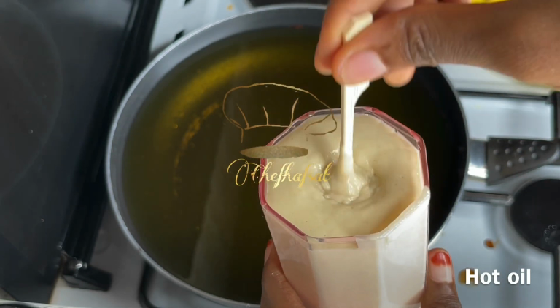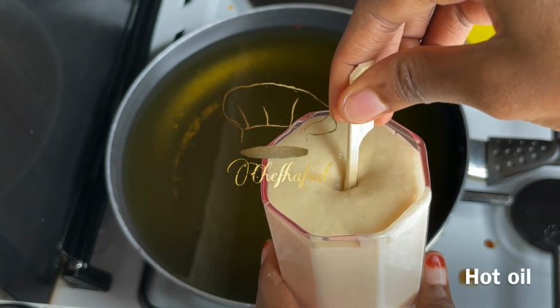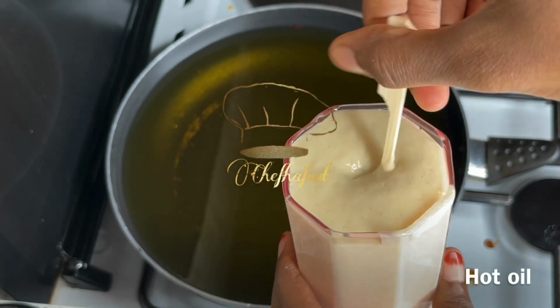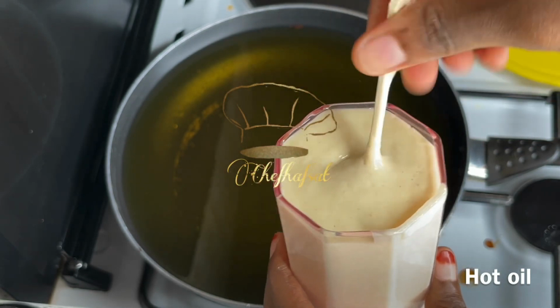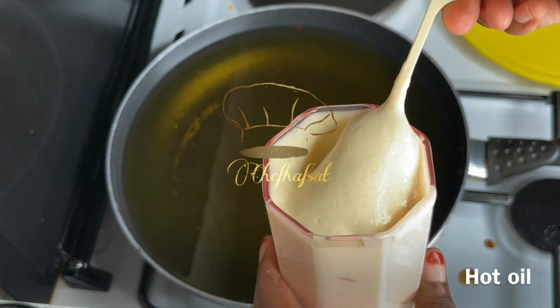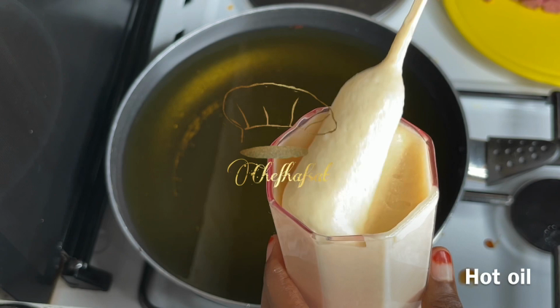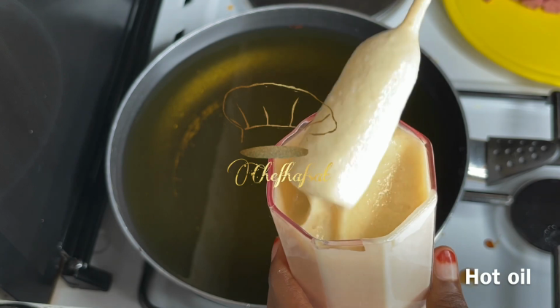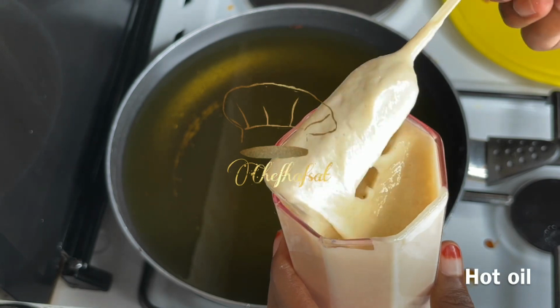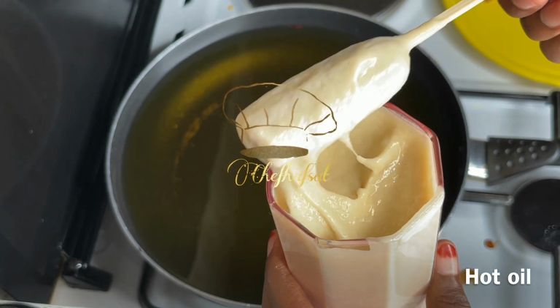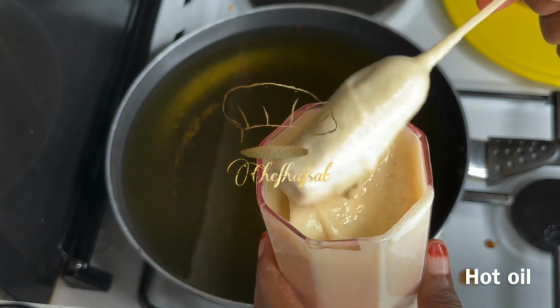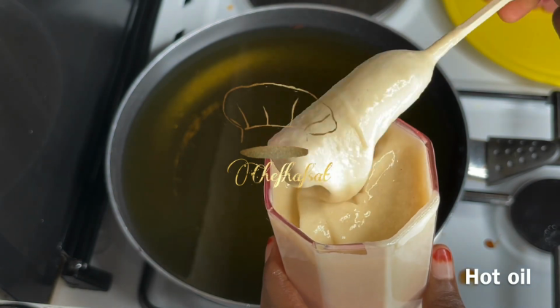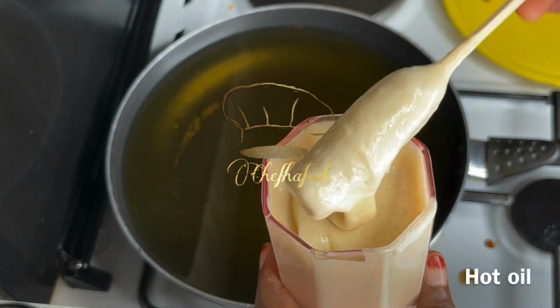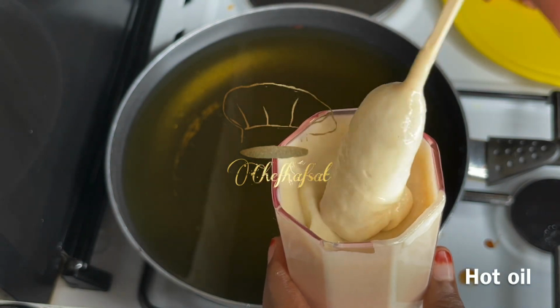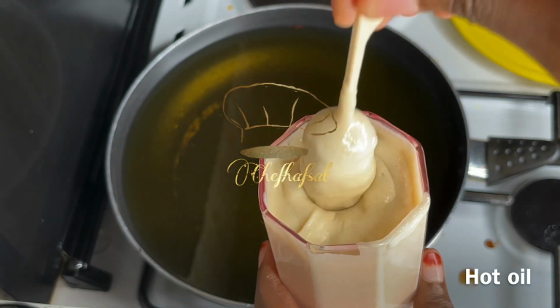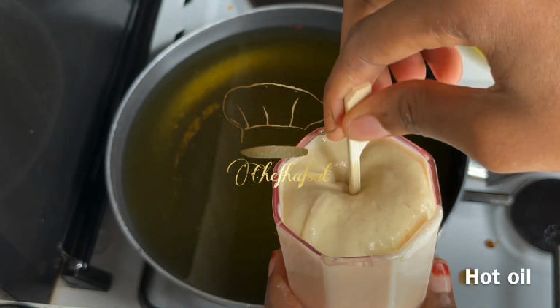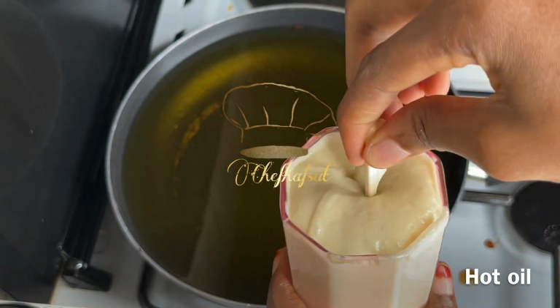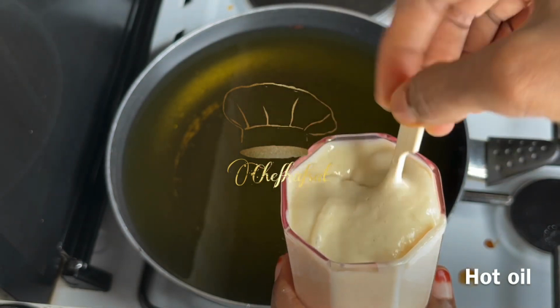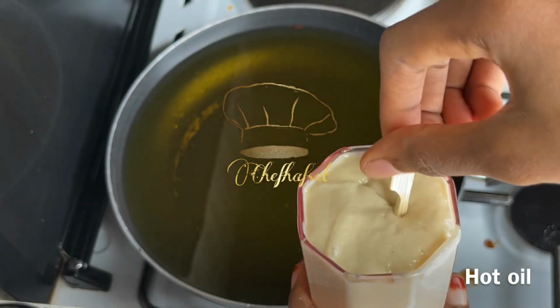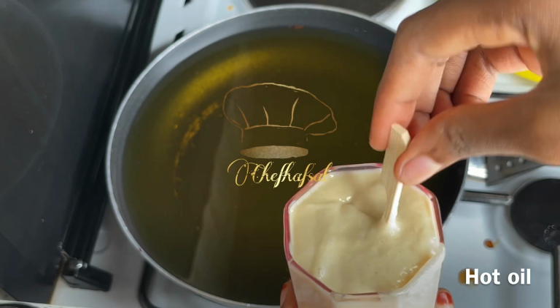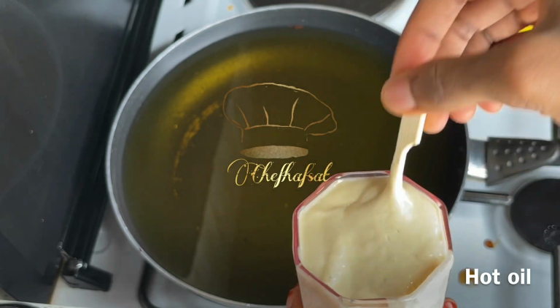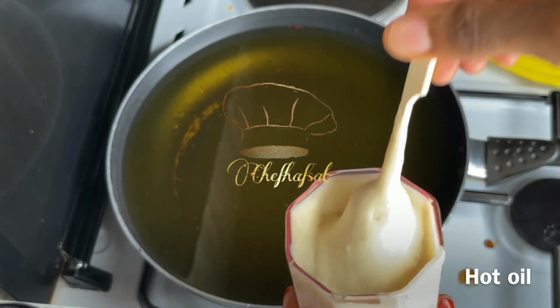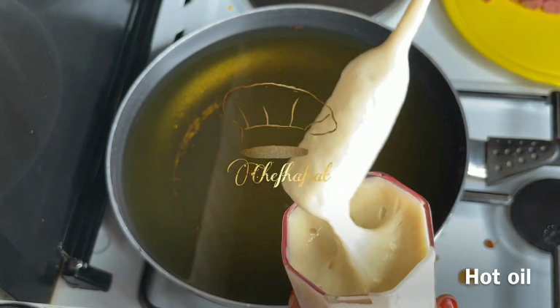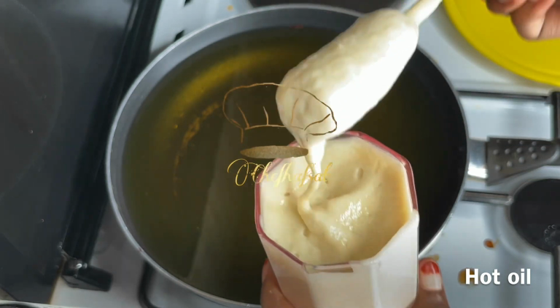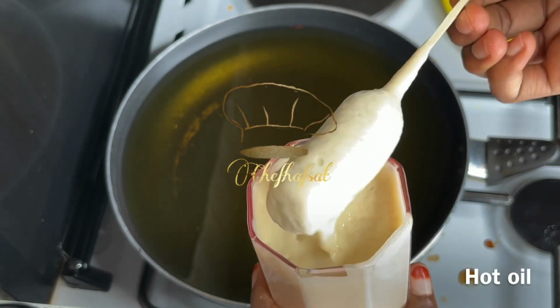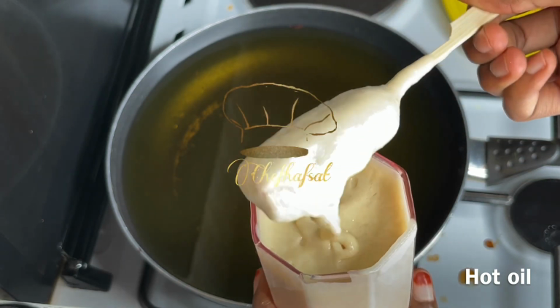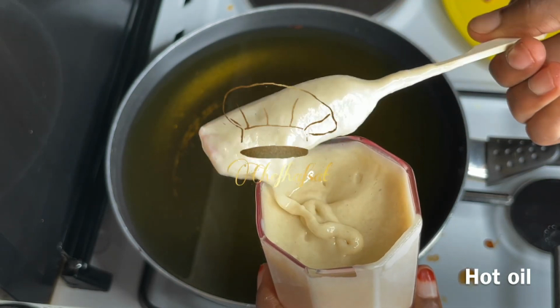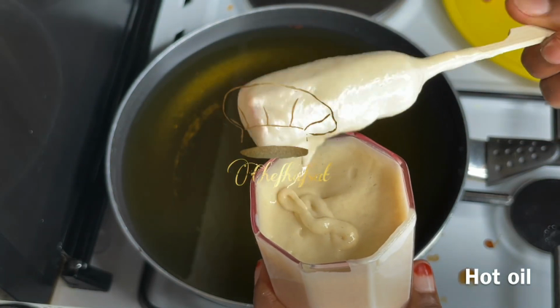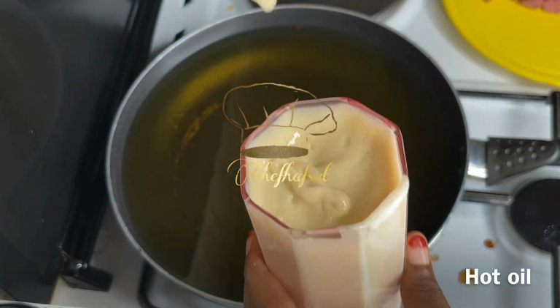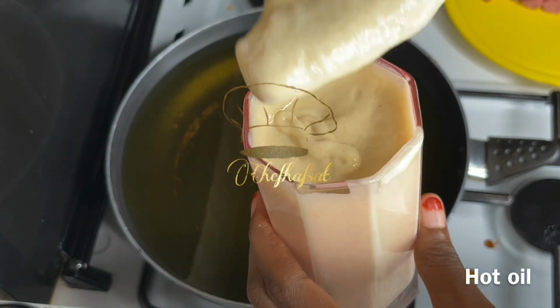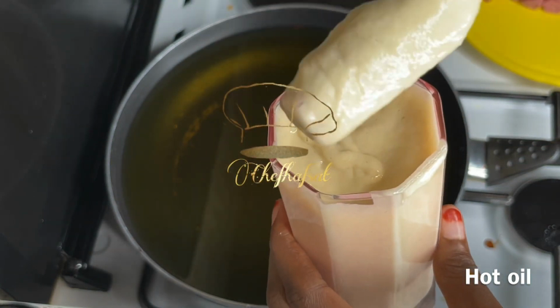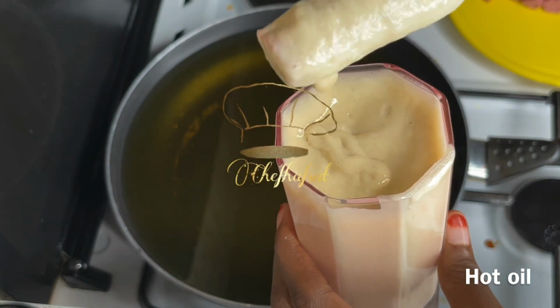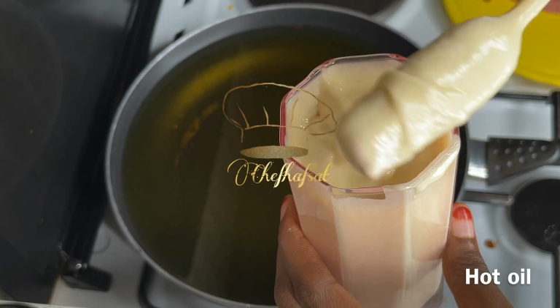These are chicken corndogs! So now we are going to fry them.